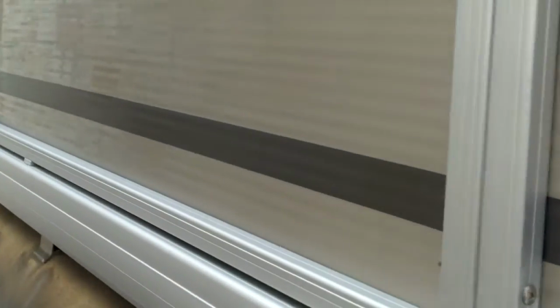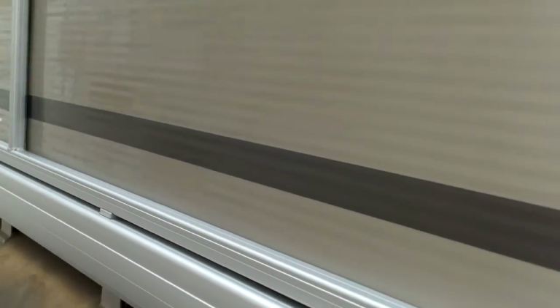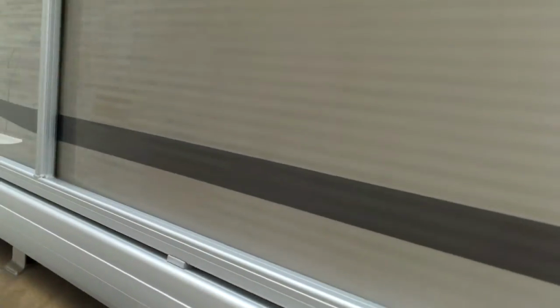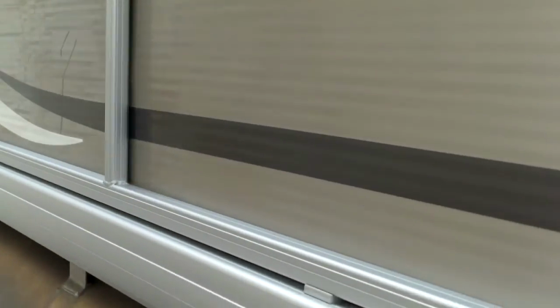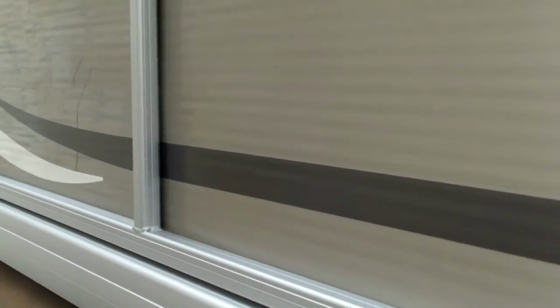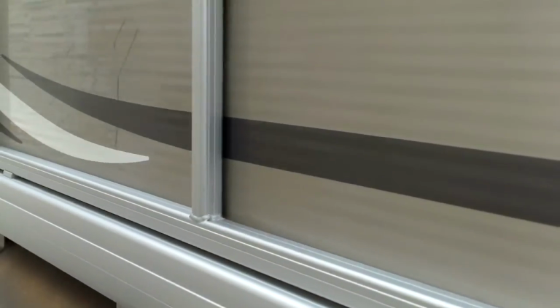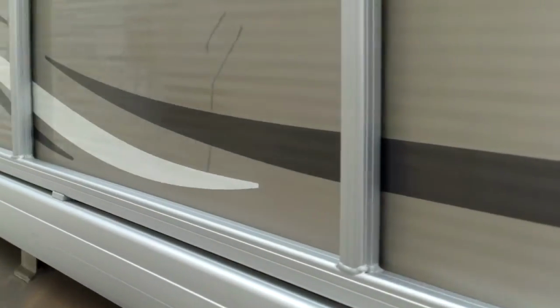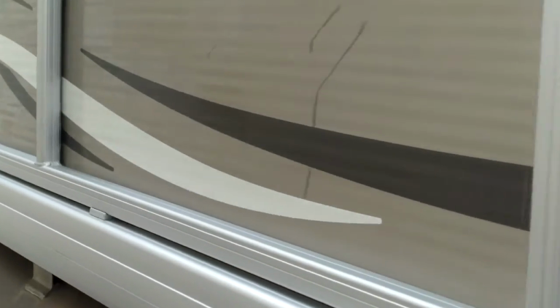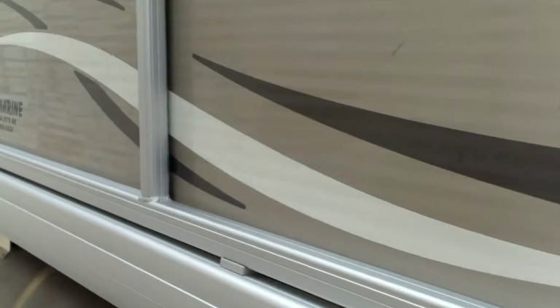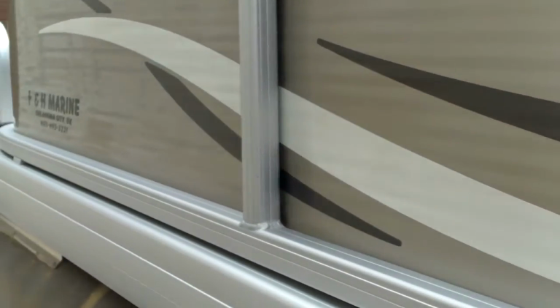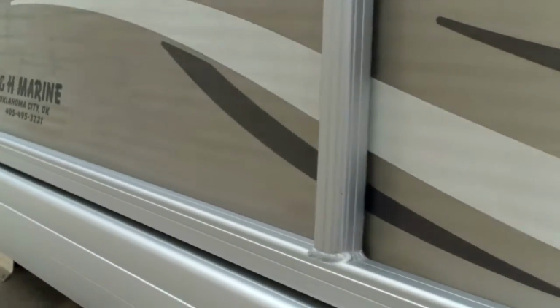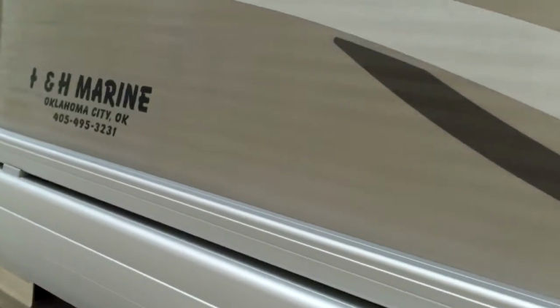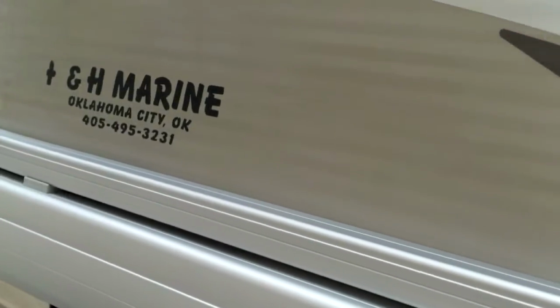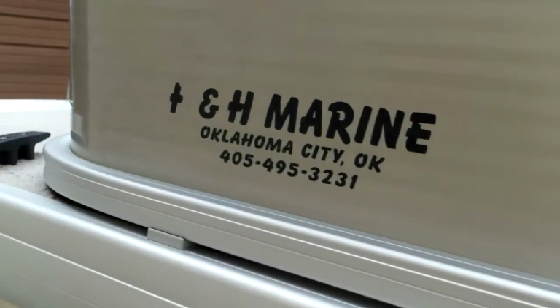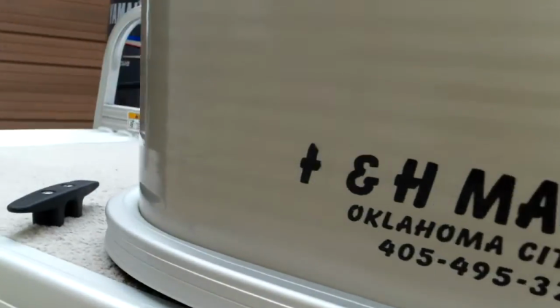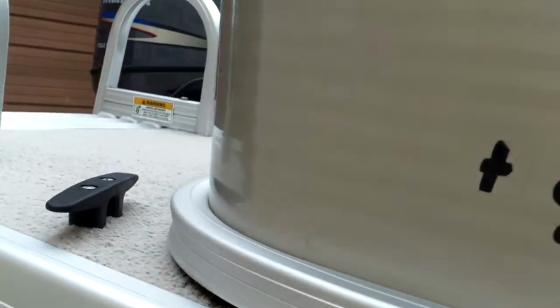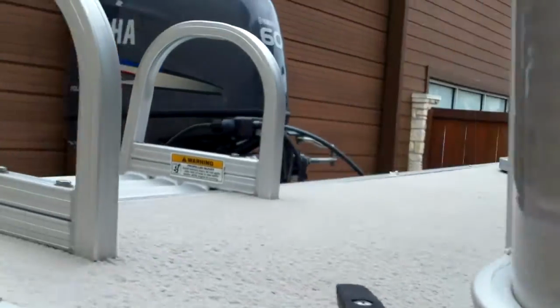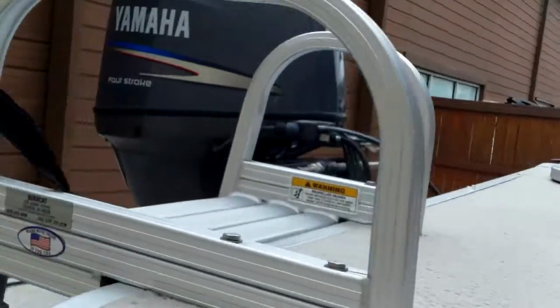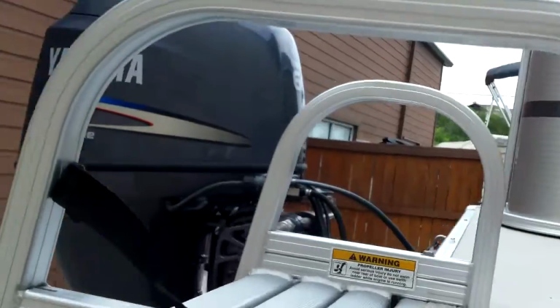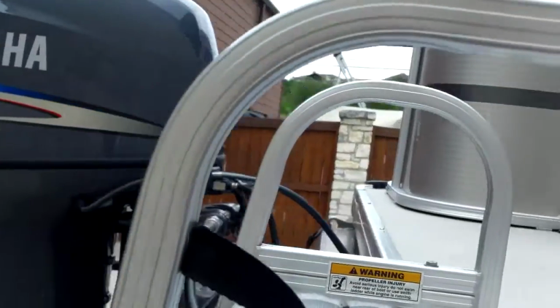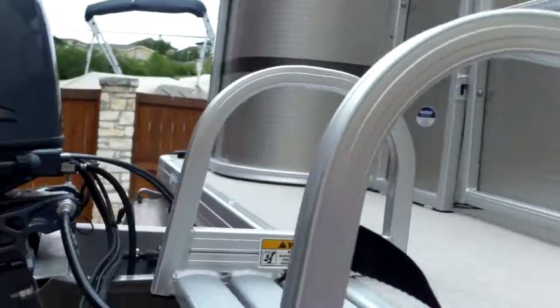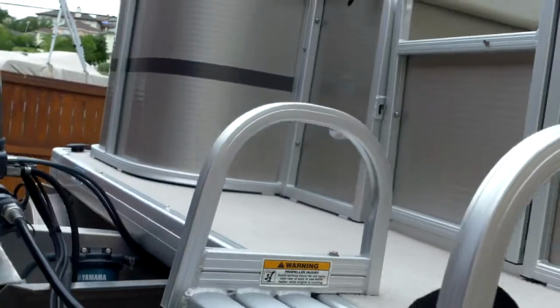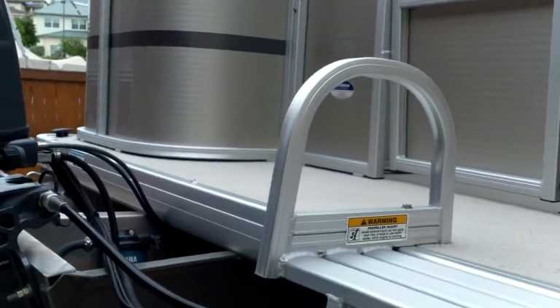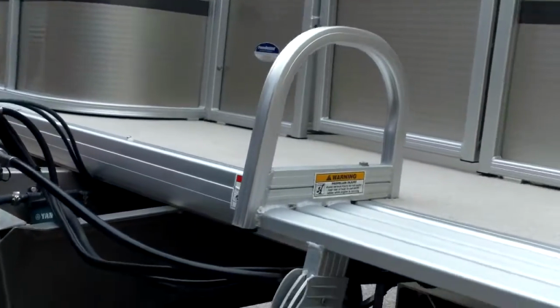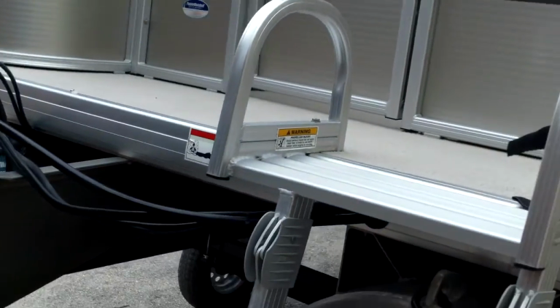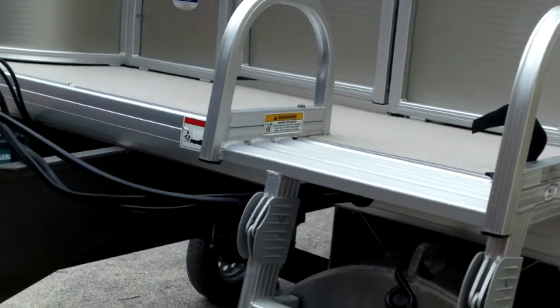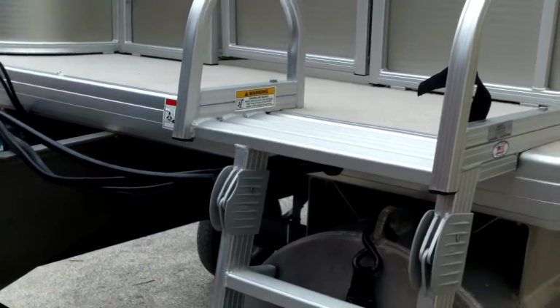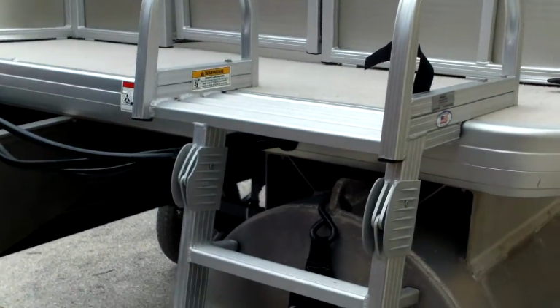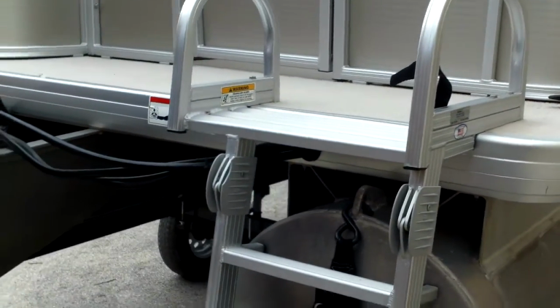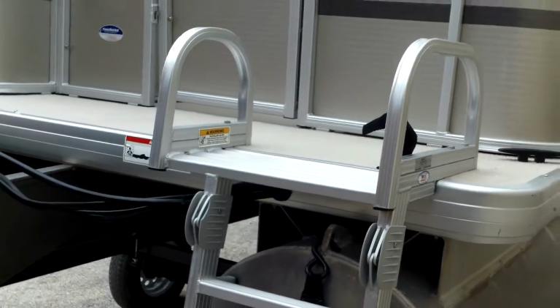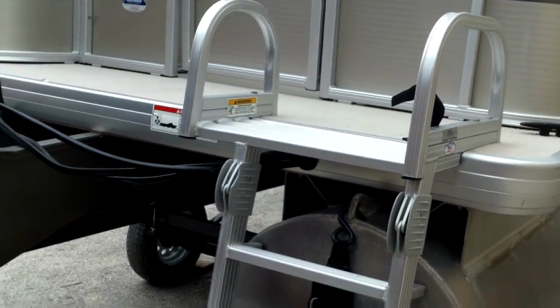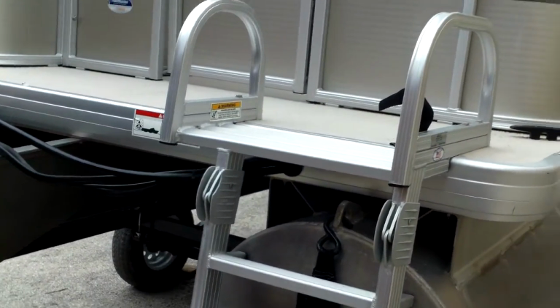All of our boats come with a complete inspection. We'll recondition them so you can get a fresh water pump, fresh lower unit oil, and we'll take you for a ride out on the lake. So we'll climb up on this ladder here and take a look.